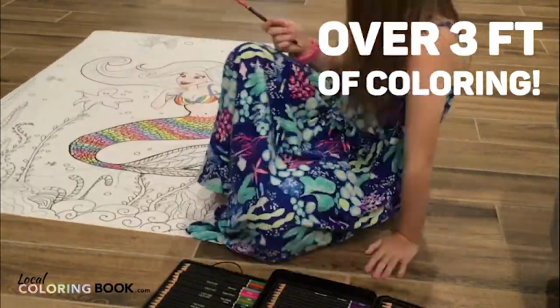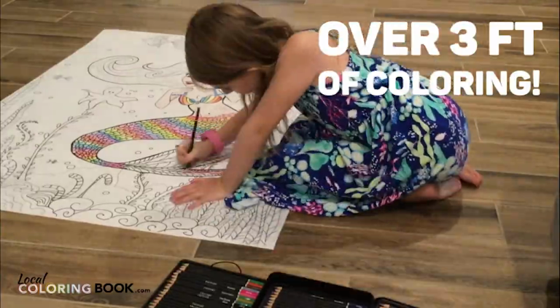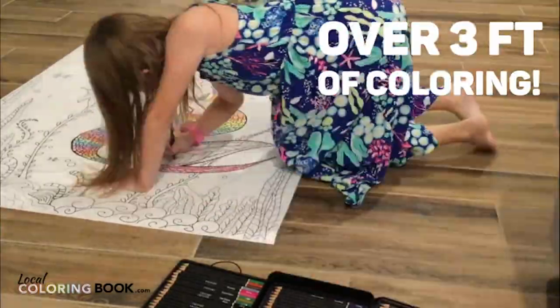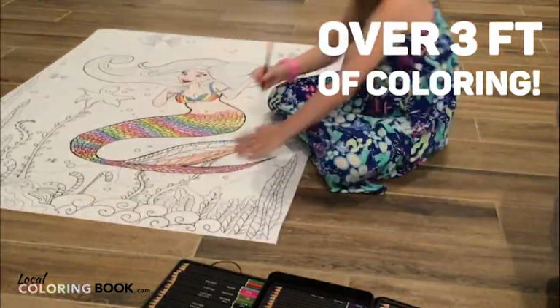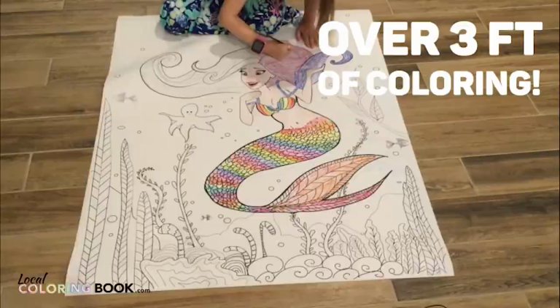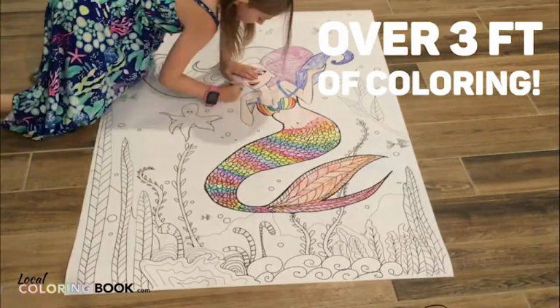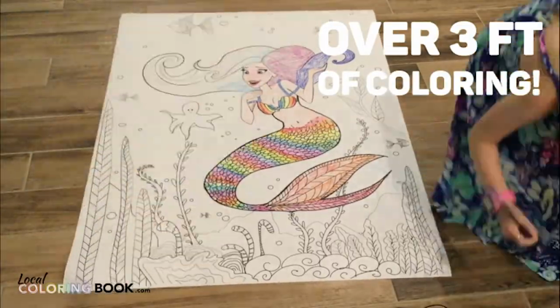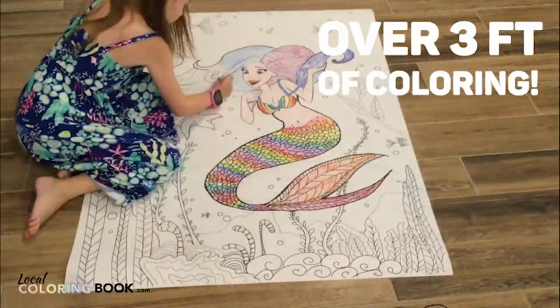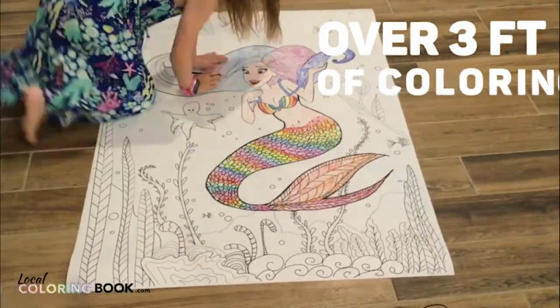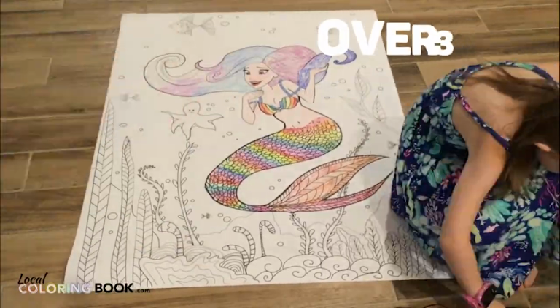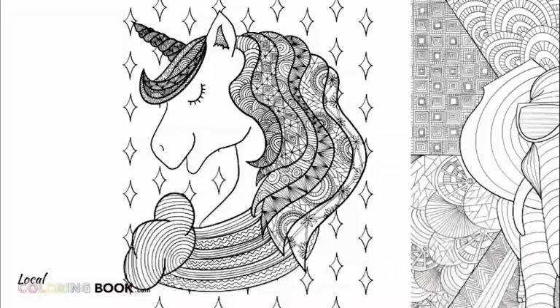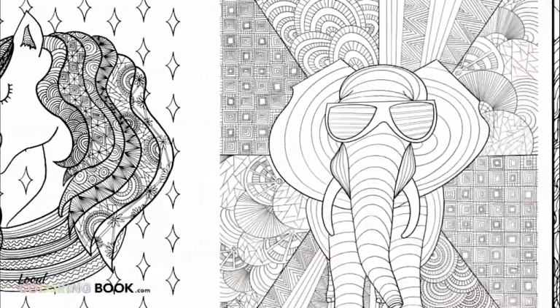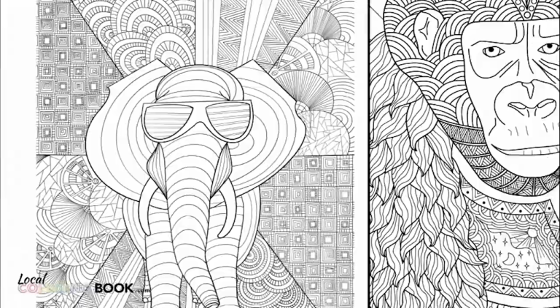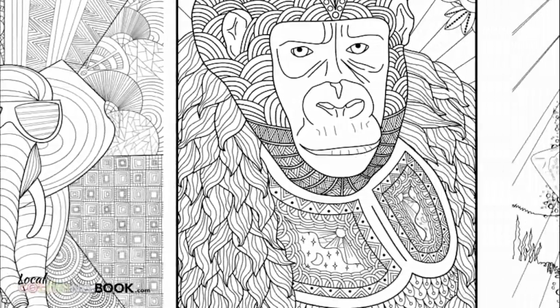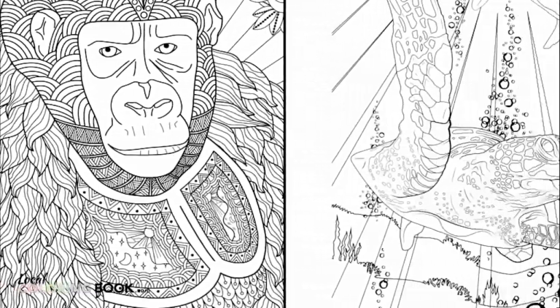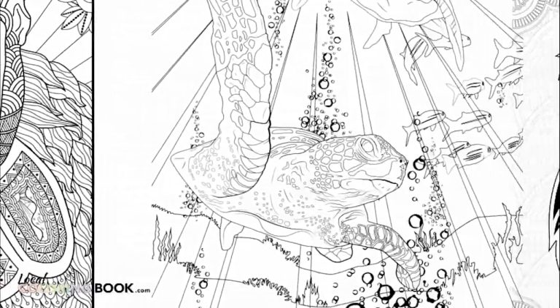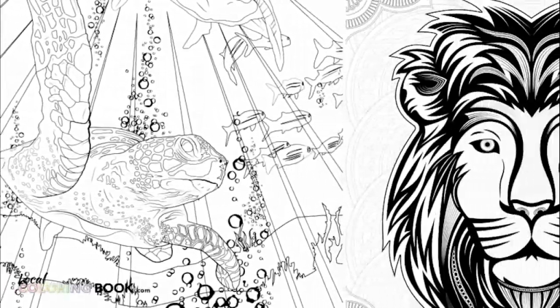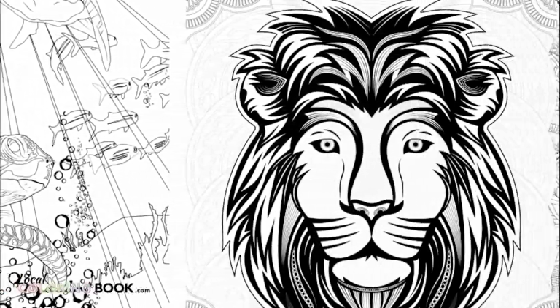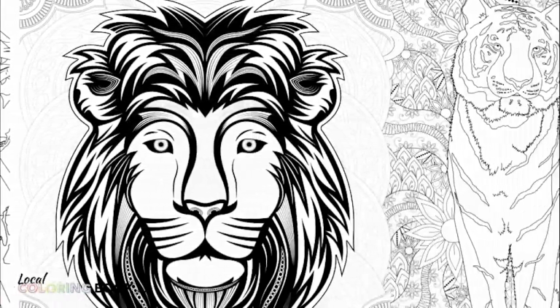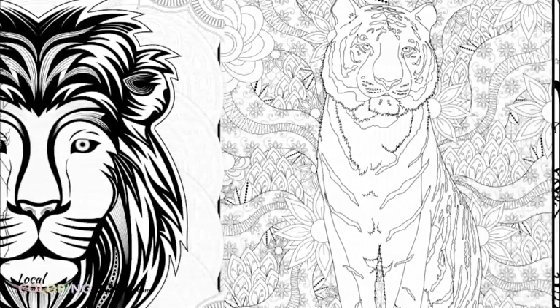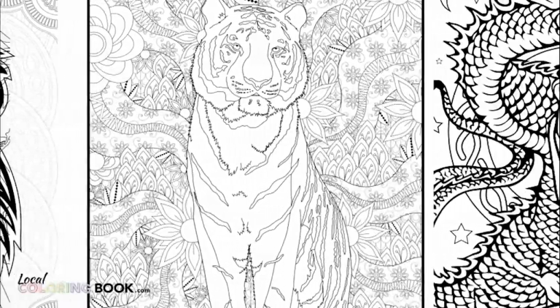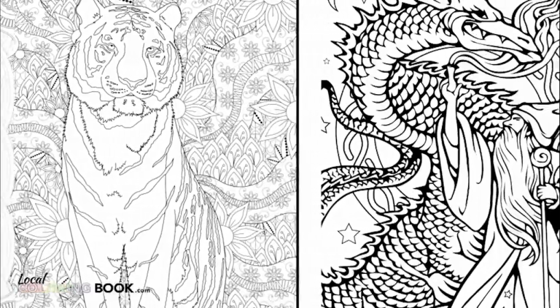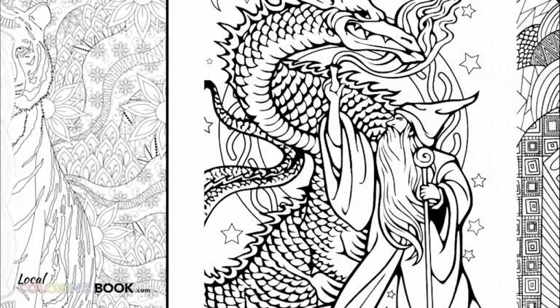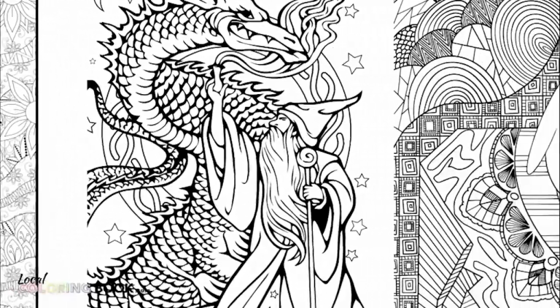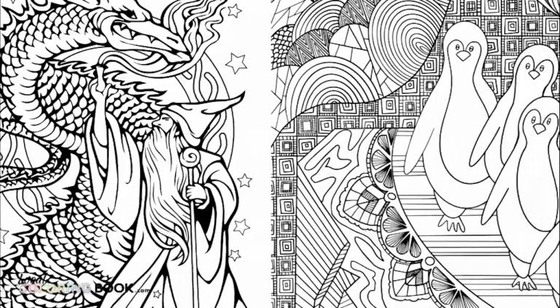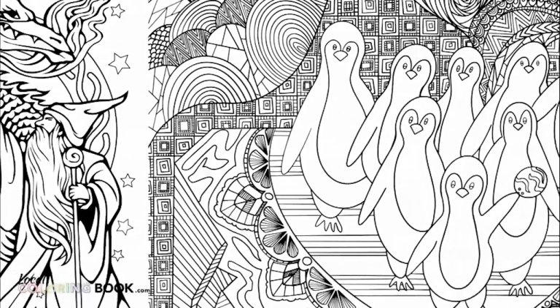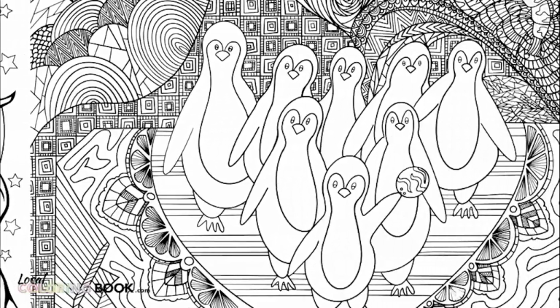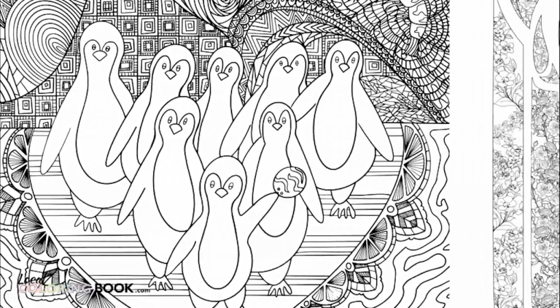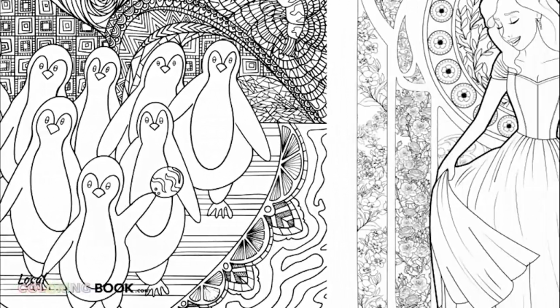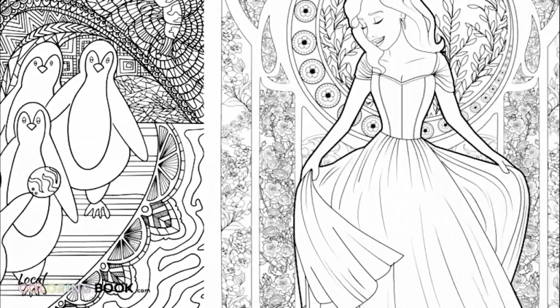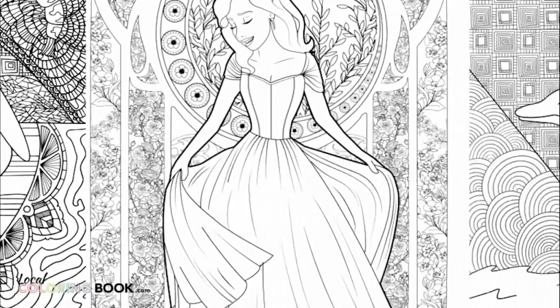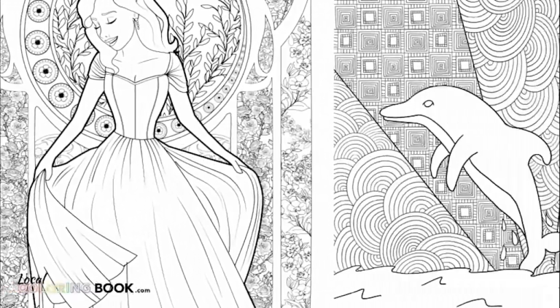We've got a bunch of different options to choose from, all original artwork. We've got the mermaid, the unicorn, the elephant, the gorilla, the turtle, the lion, the tiger, the dragon, the penguins, princess, and last but not least, dolphin.